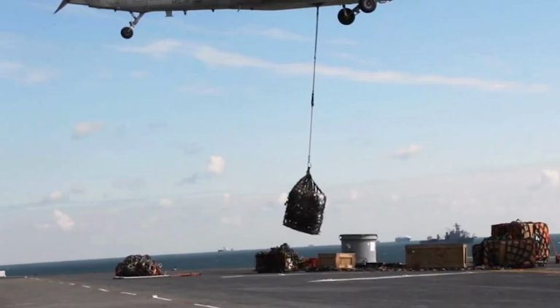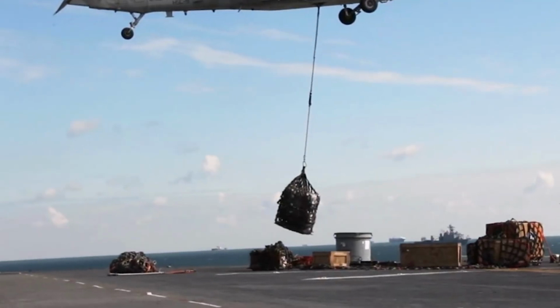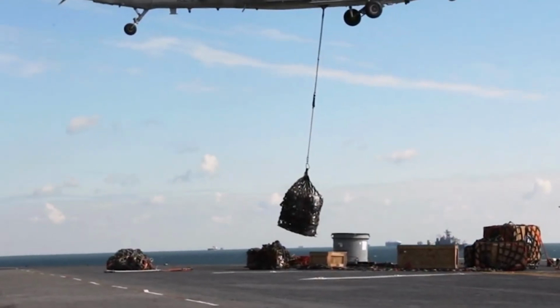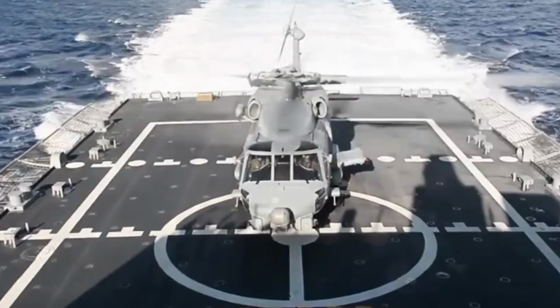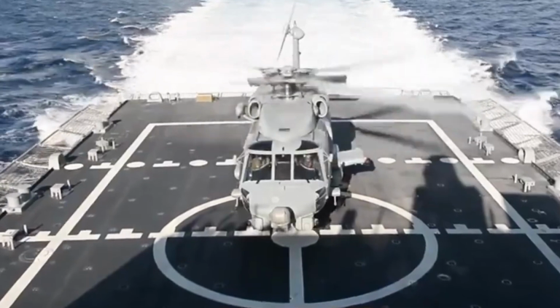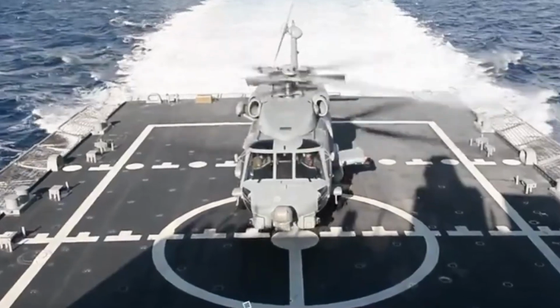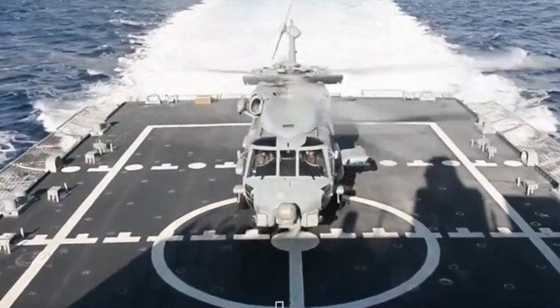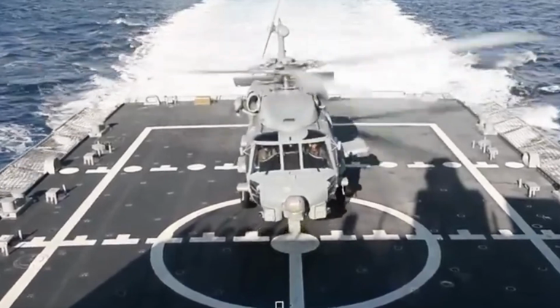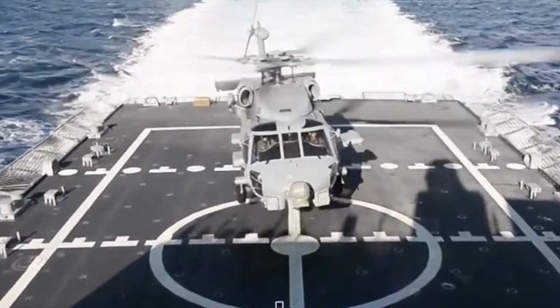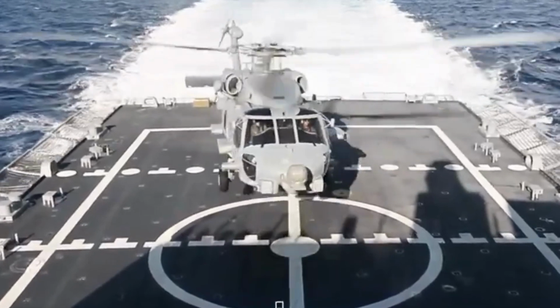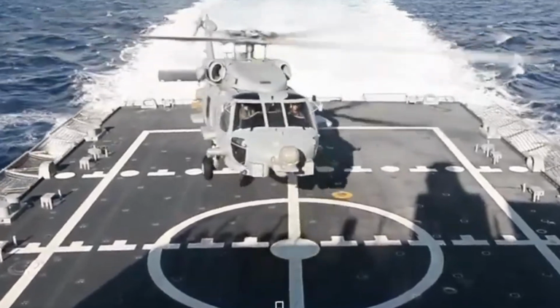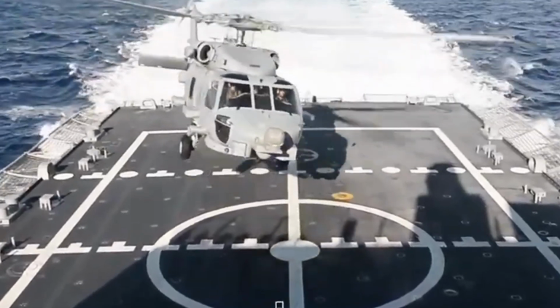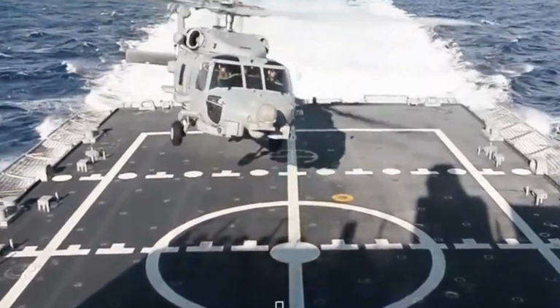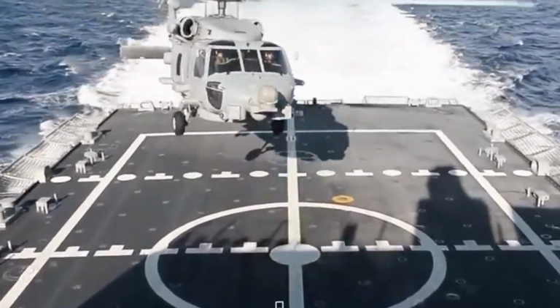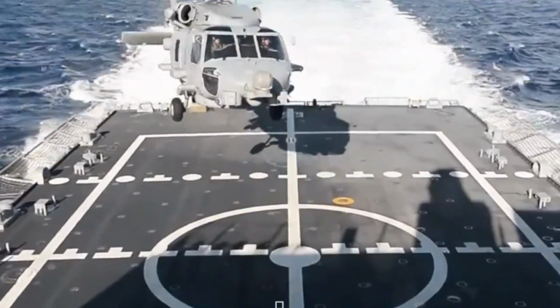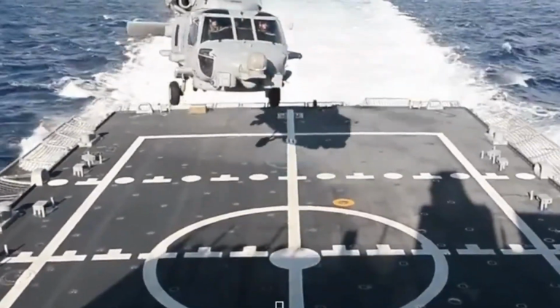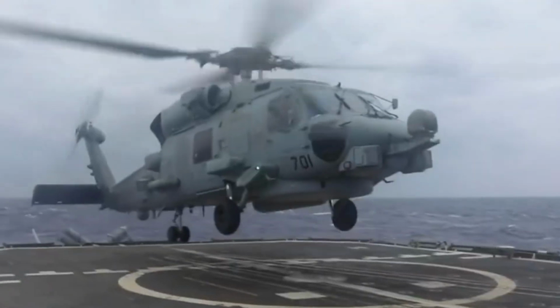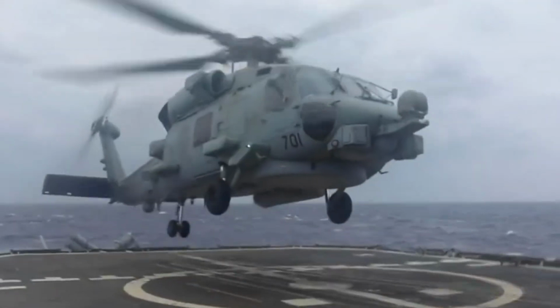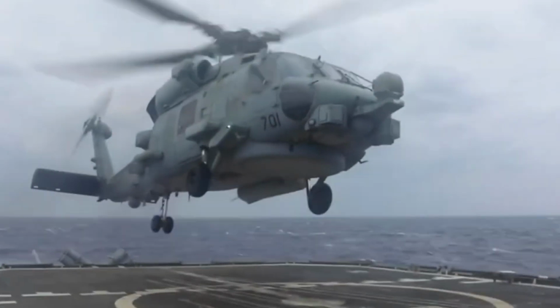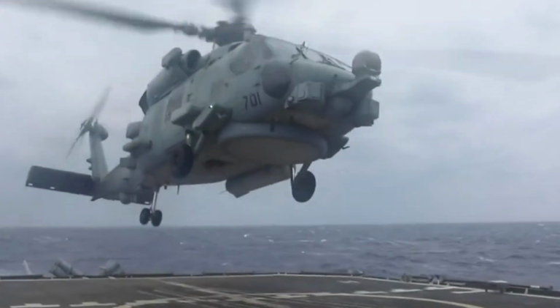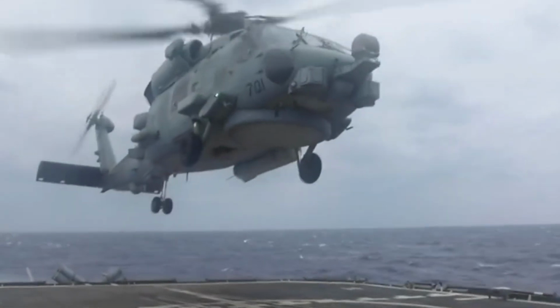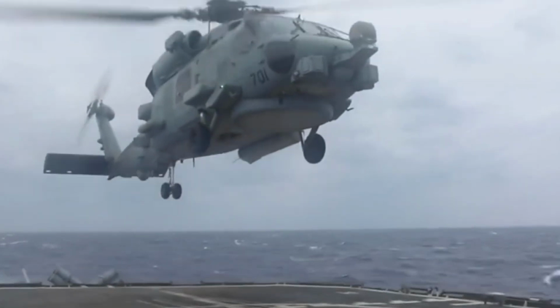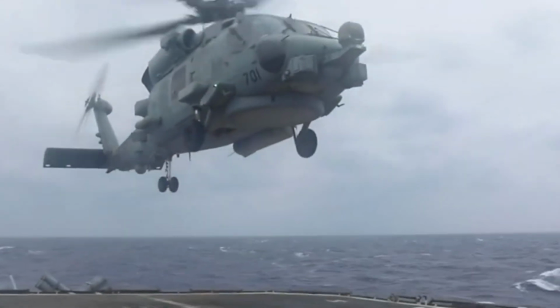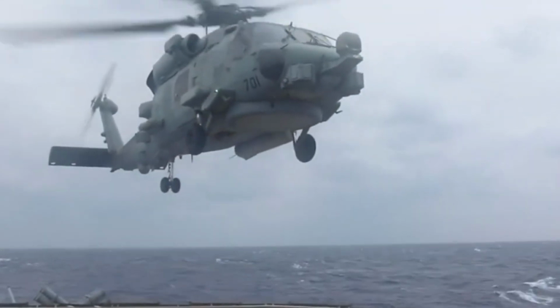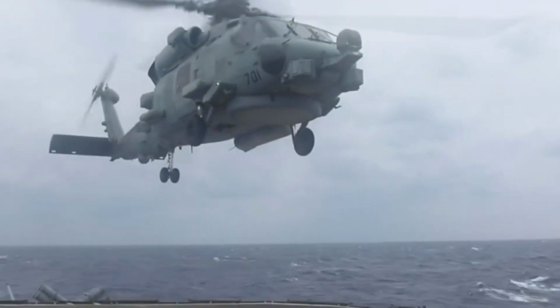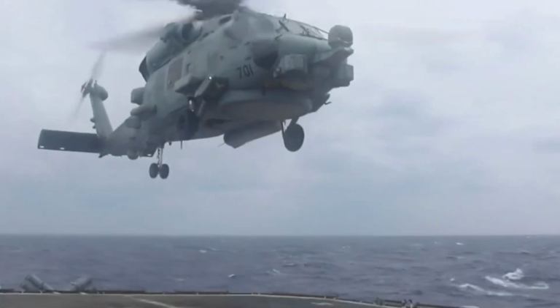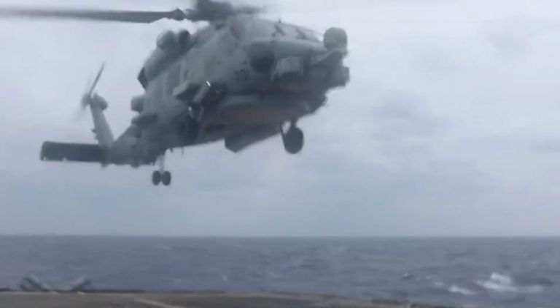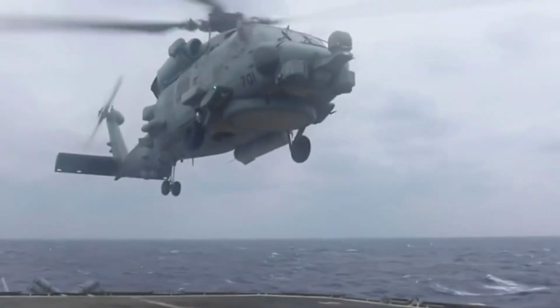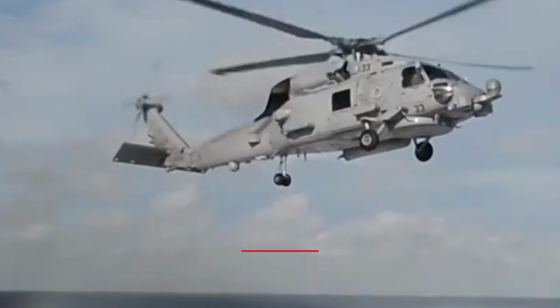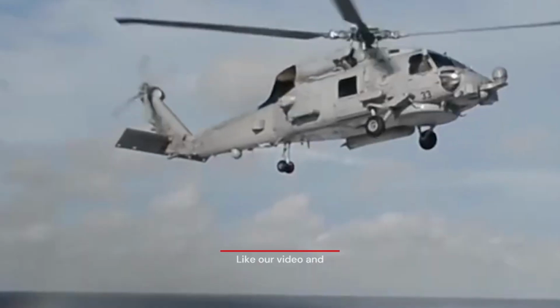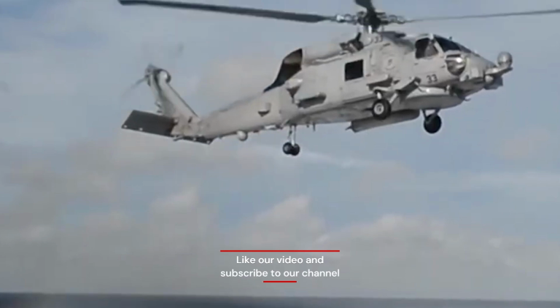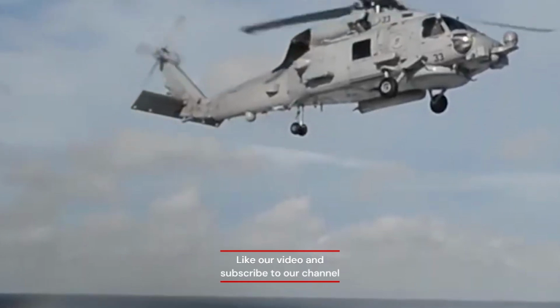There are several variants of the SH-60 Seahawk, each tailored for specific roles. Common variants include the SH-60B, SH-60F, HH-60H, MH-60R, and MH-60S.